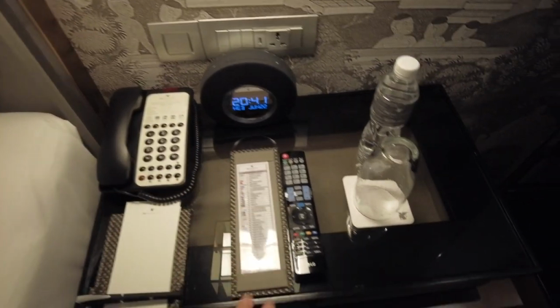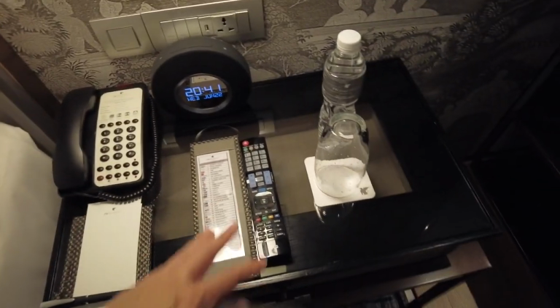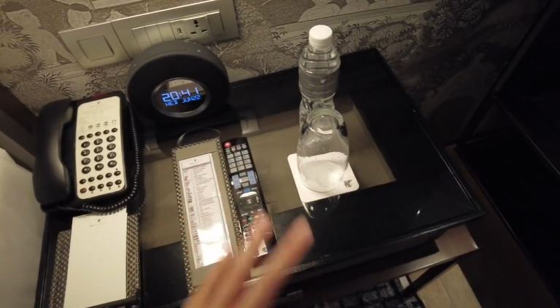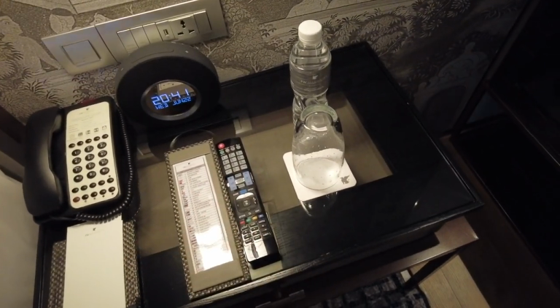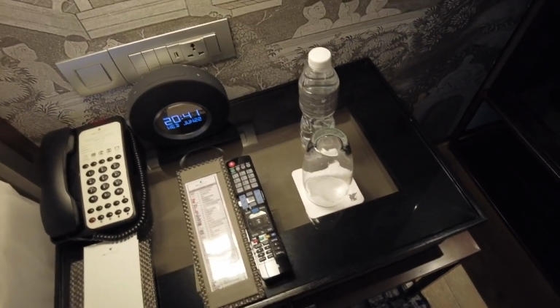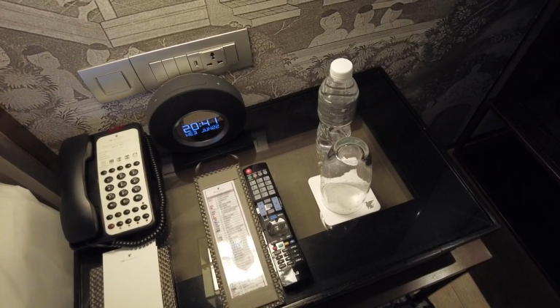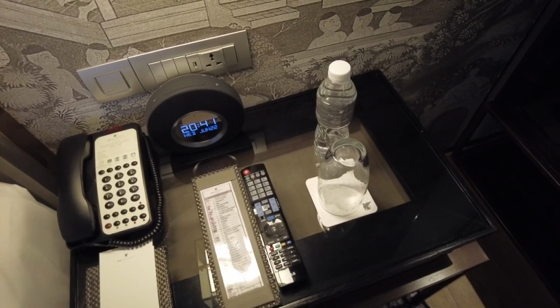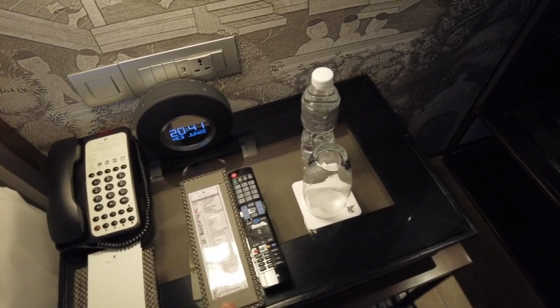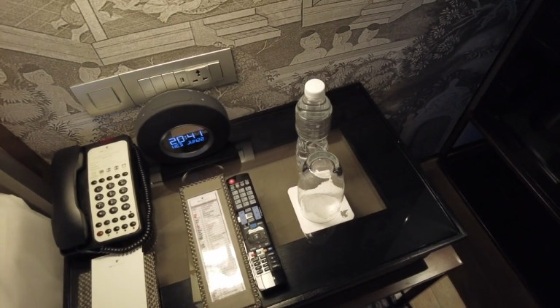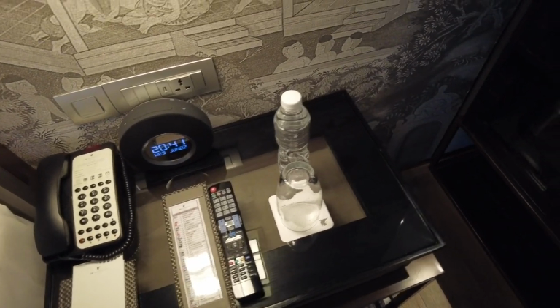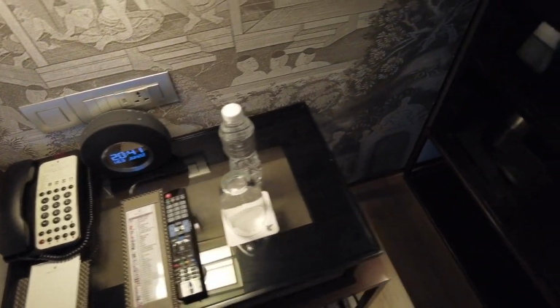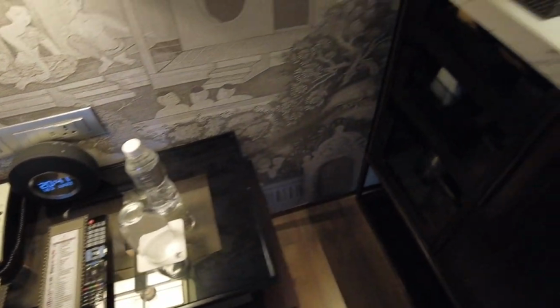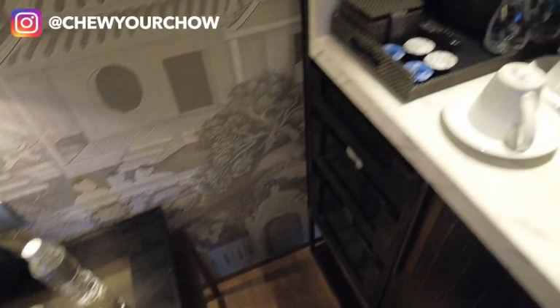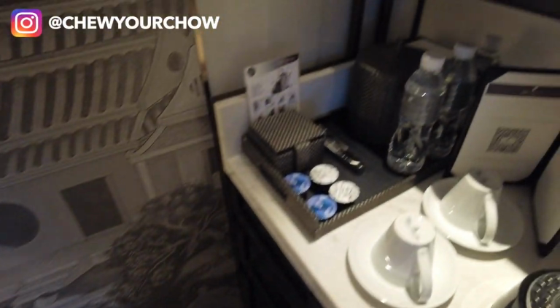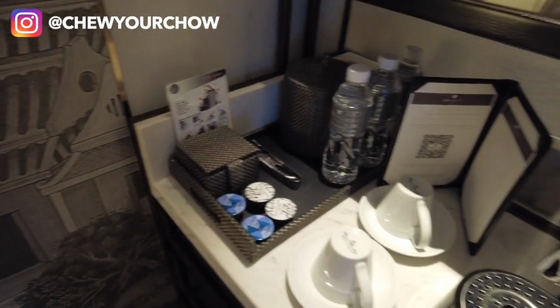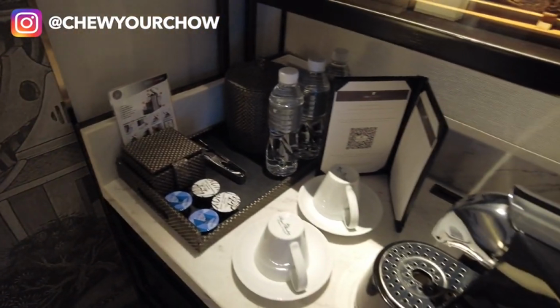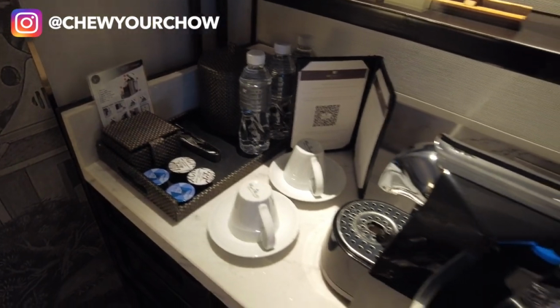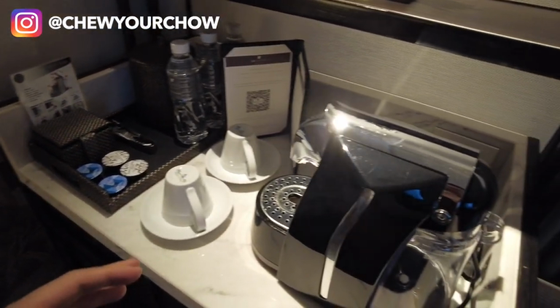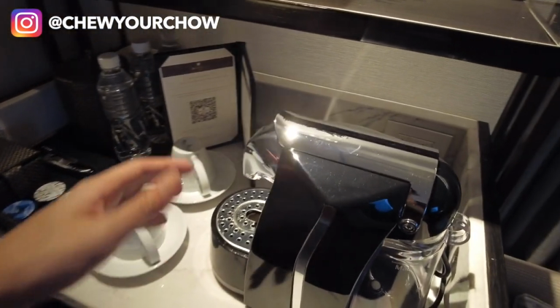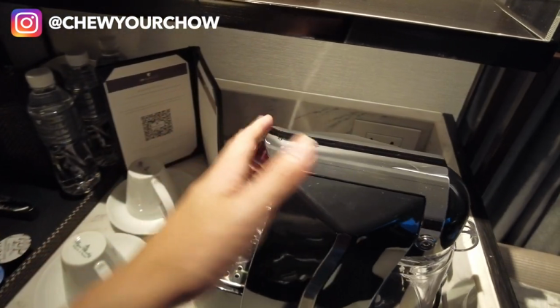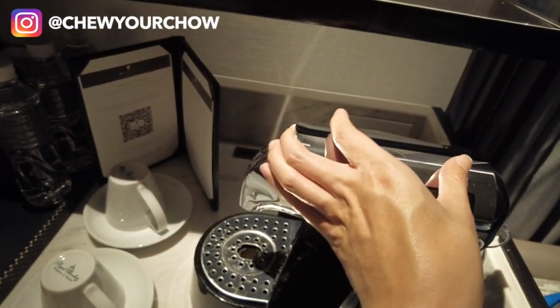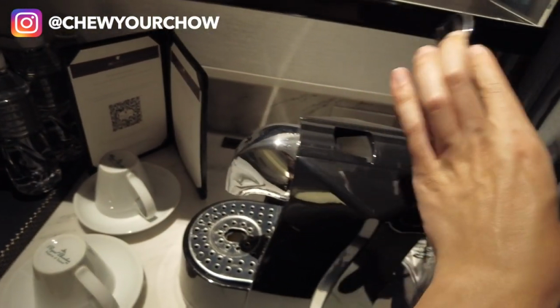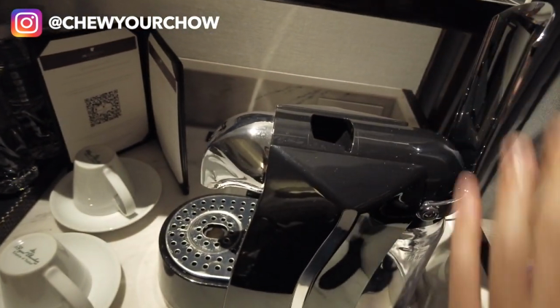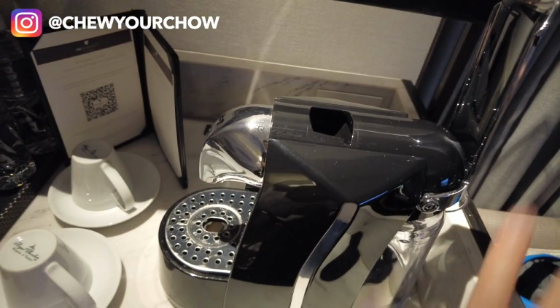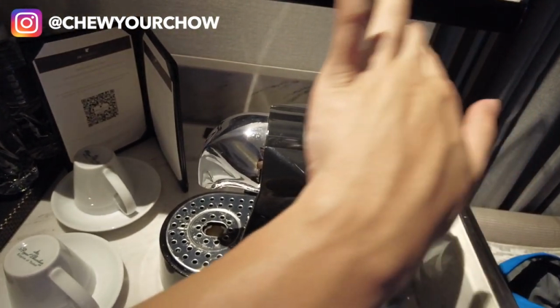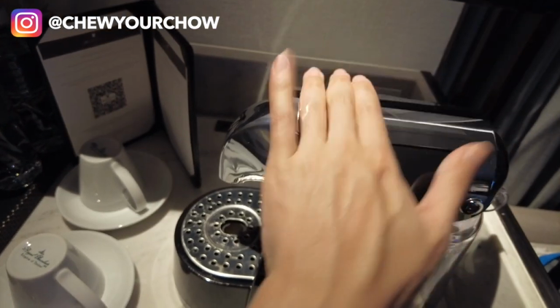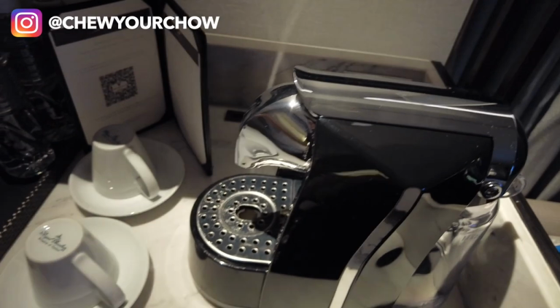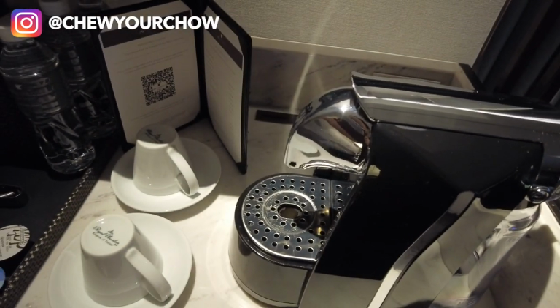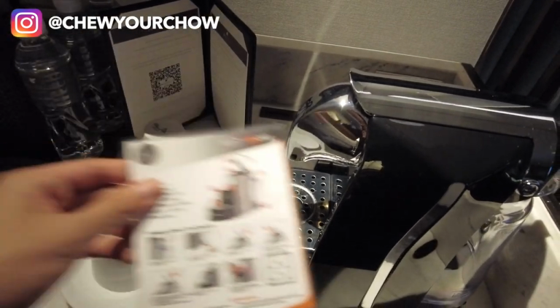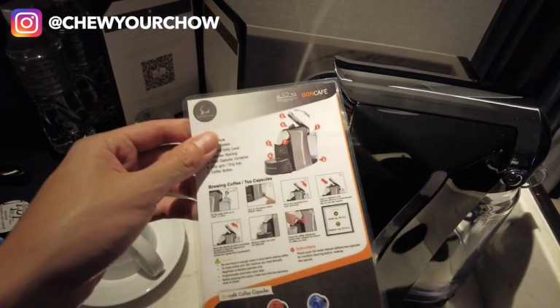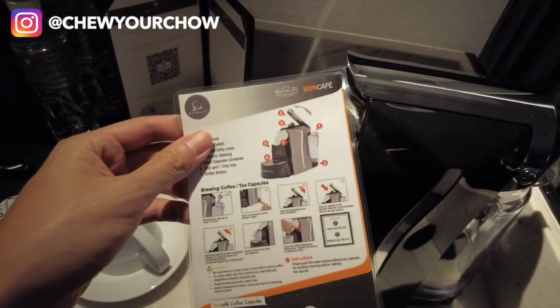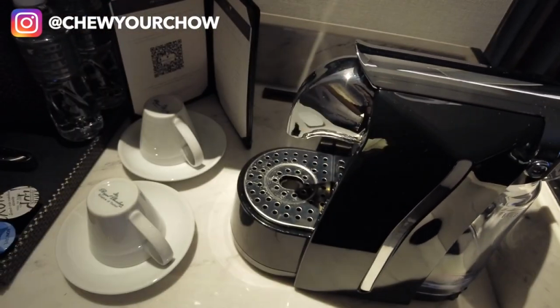There's also some free water, because always make sure you stay hydrated in Bangkok. Over here is where the minibar and coffee set-up is. We've got this nice-looking coffee machine — looks like it's from Bon Cafe.